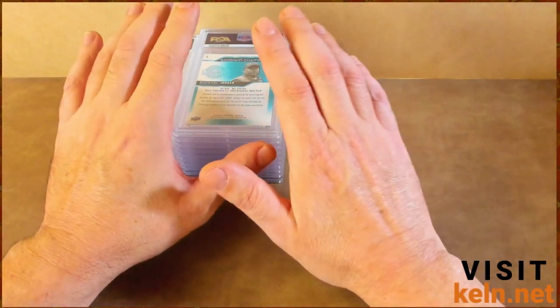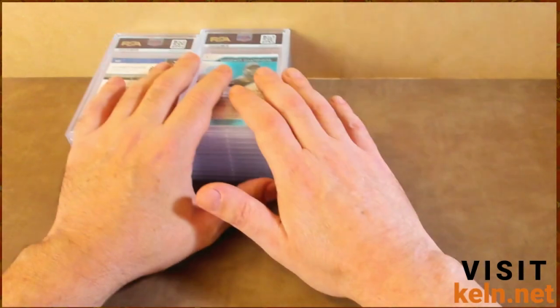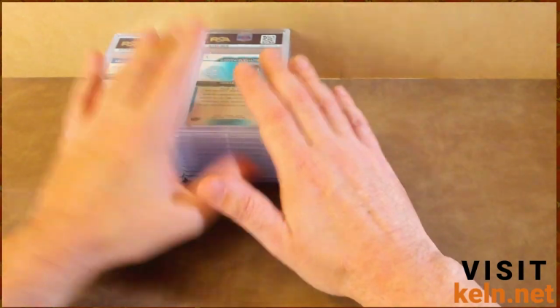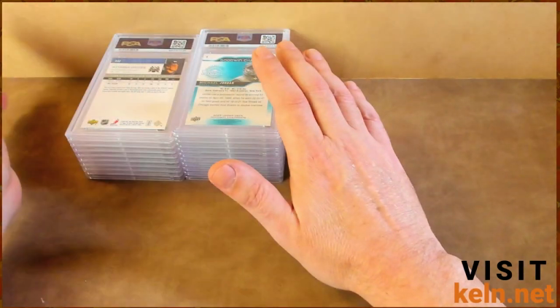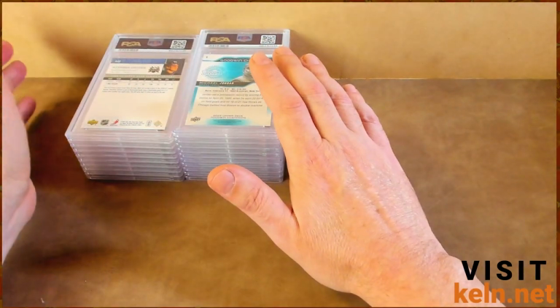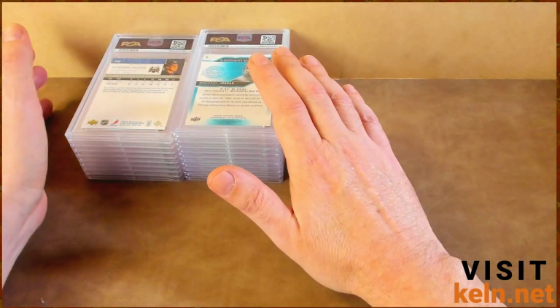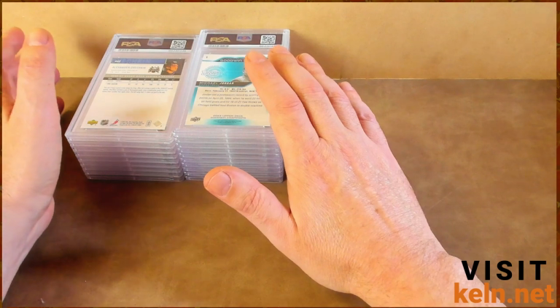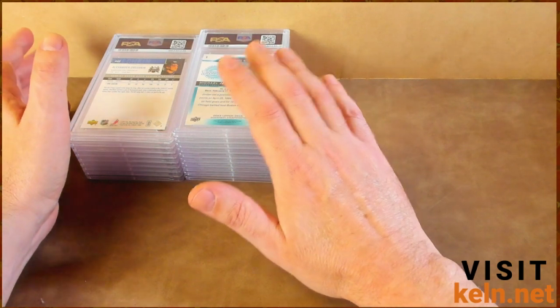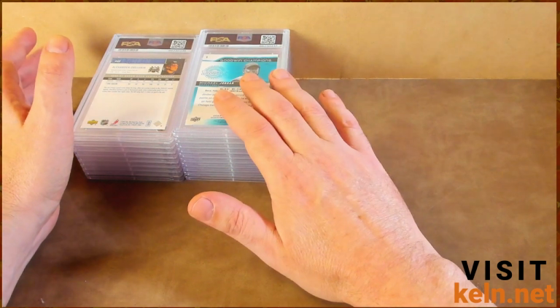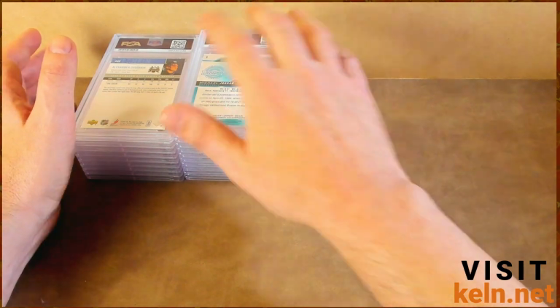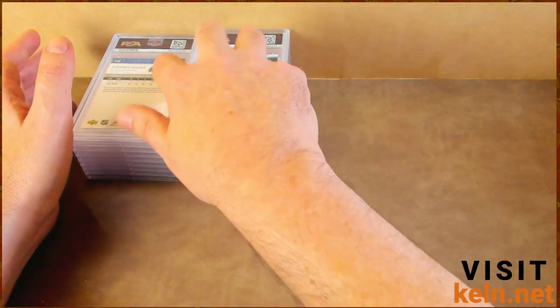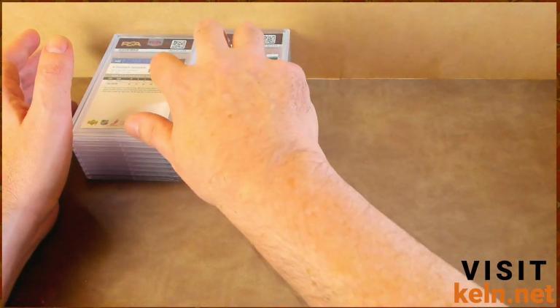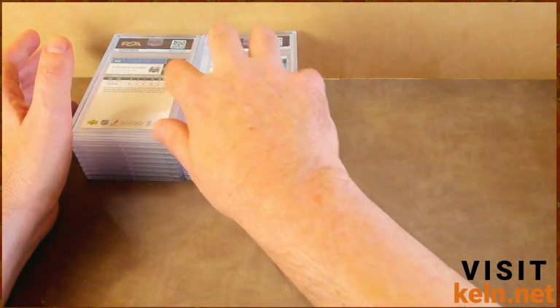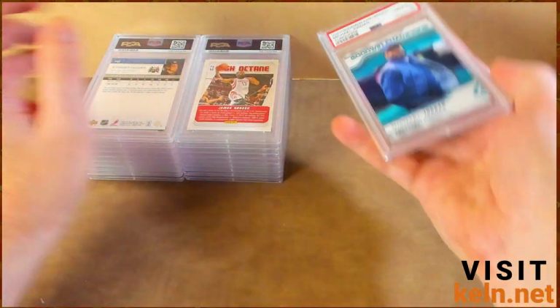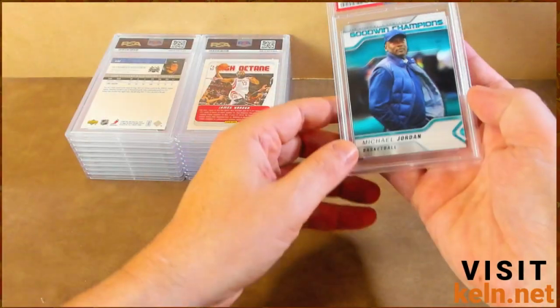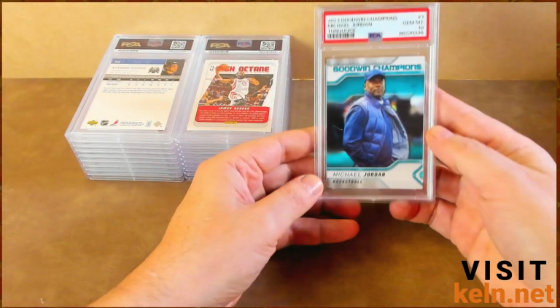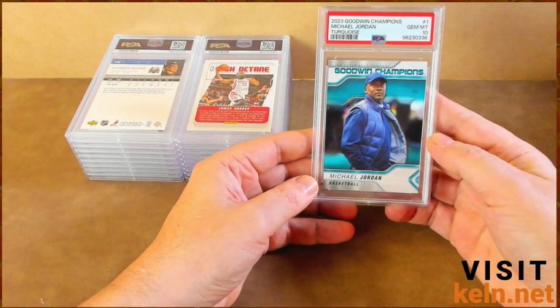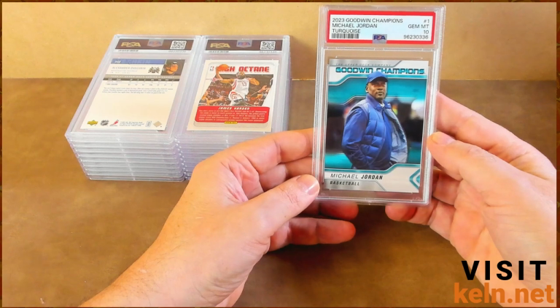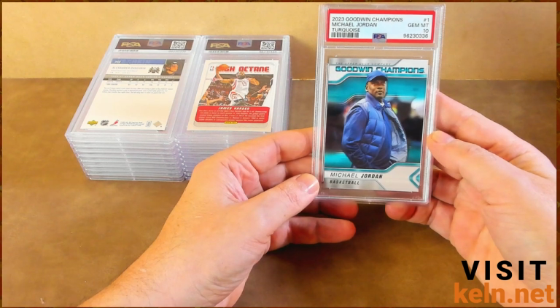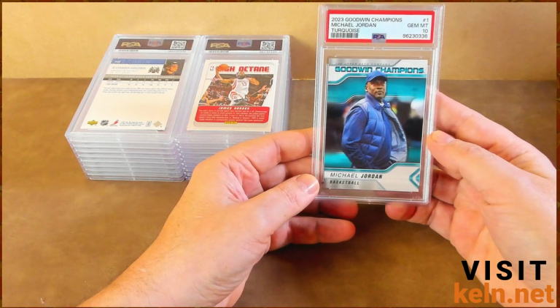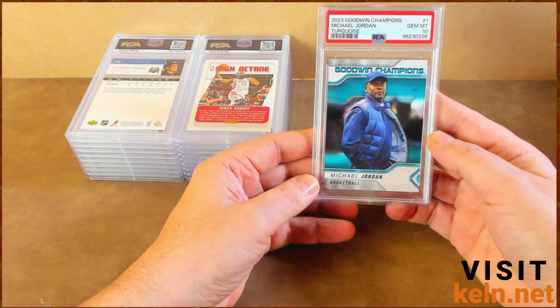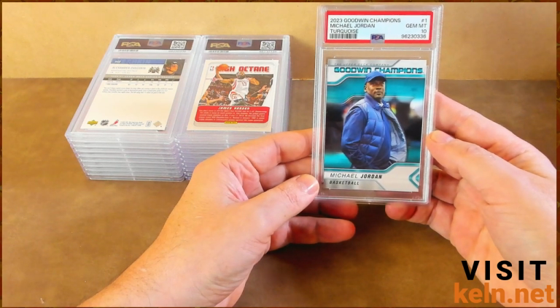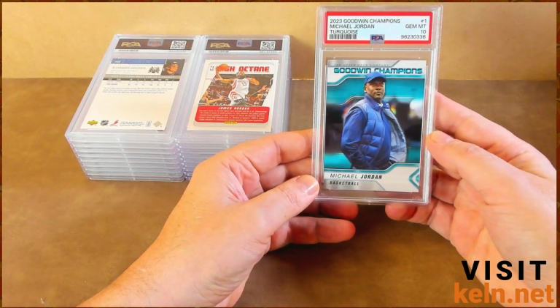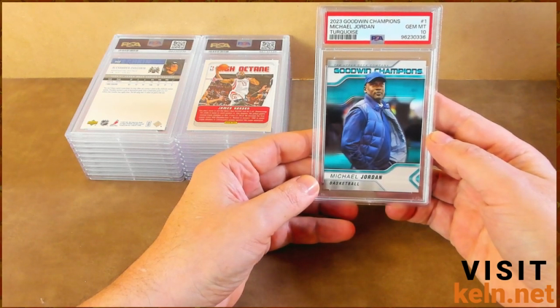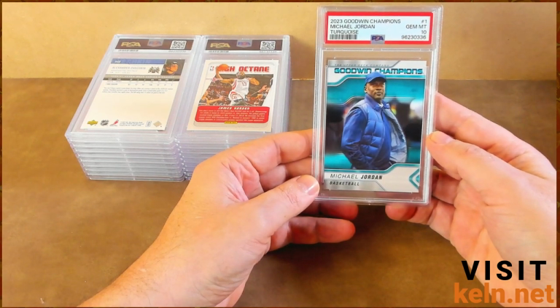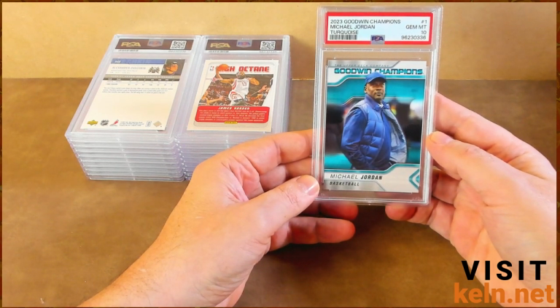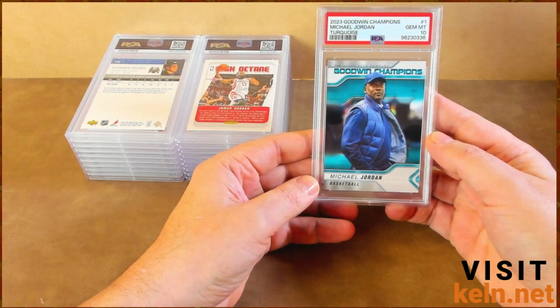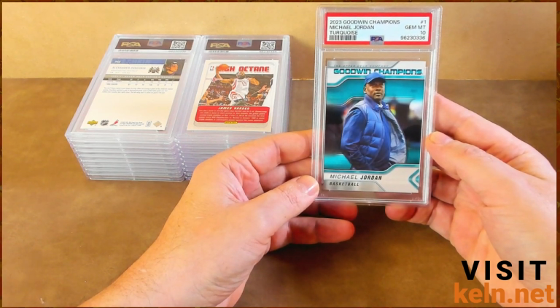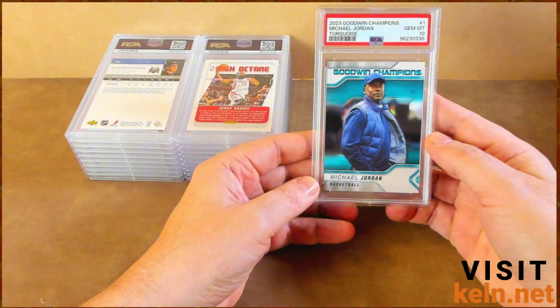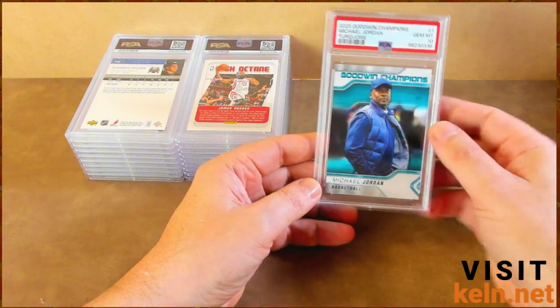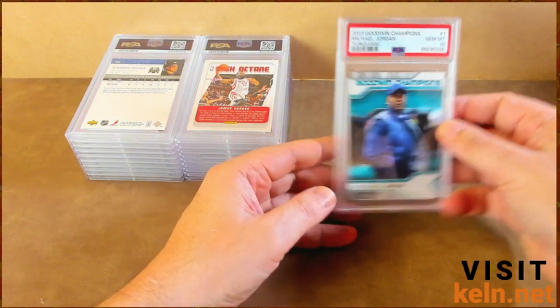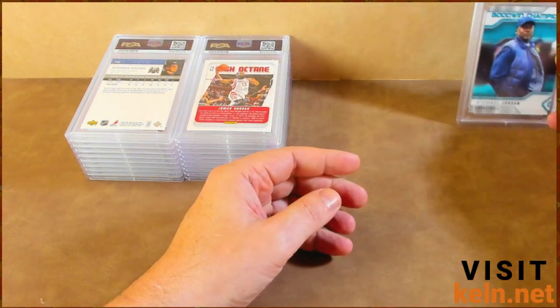The NBA NHL experience at PSA. Let's start with Jordan — Goodwin Champion. 10. Boom. So that's a good start. I always feel good about a 10 to start off. I think last time we started off with a bunch of eights.